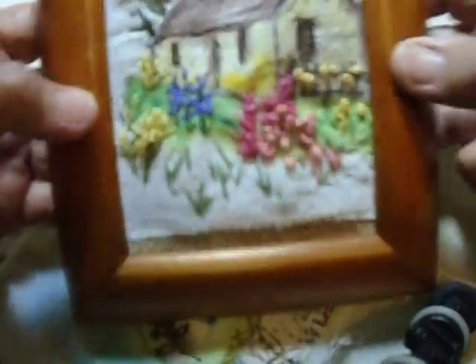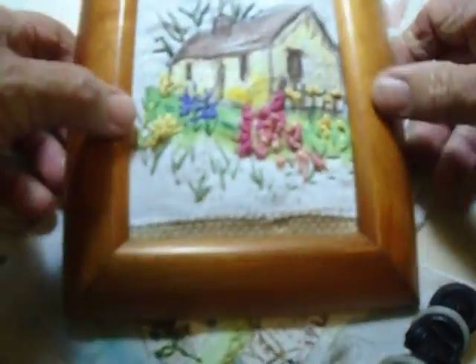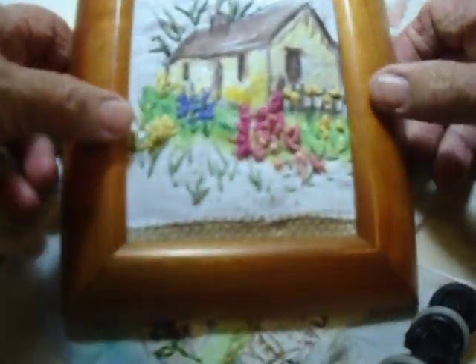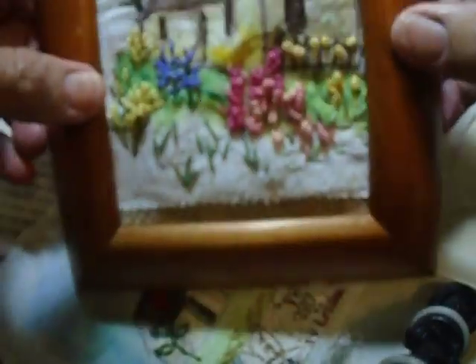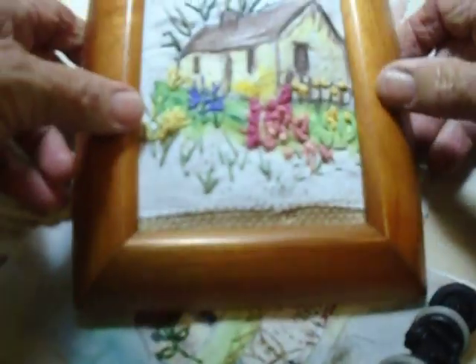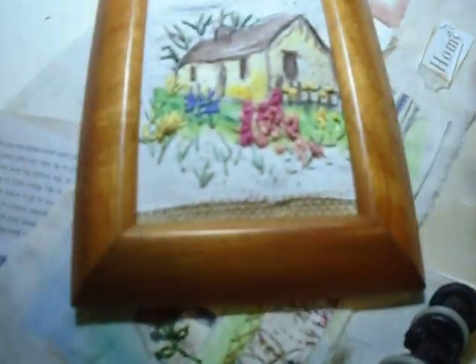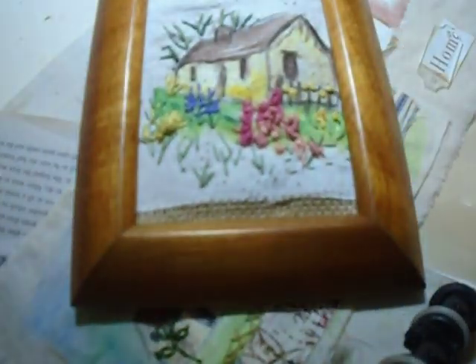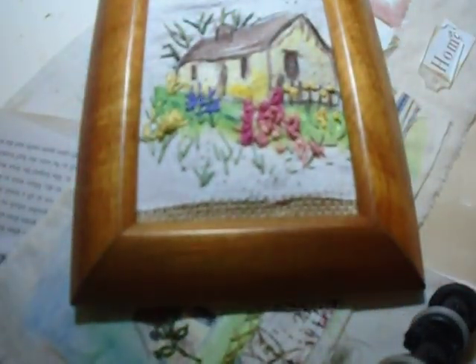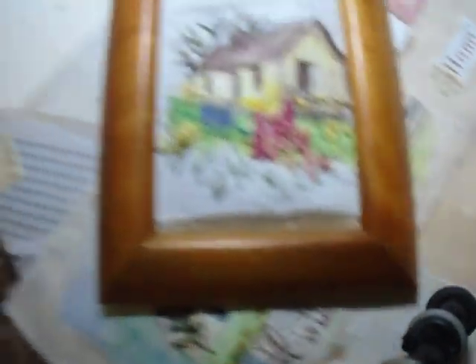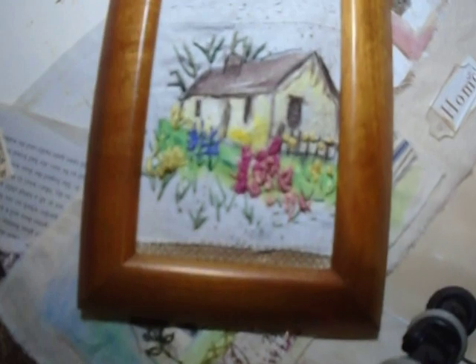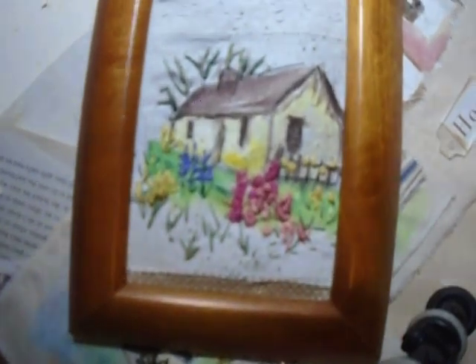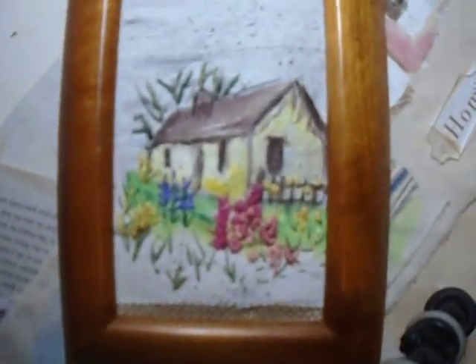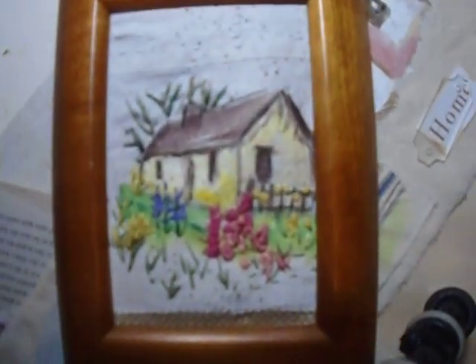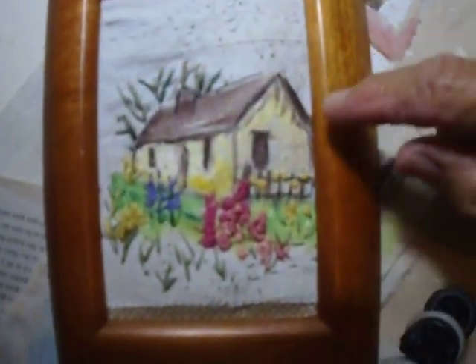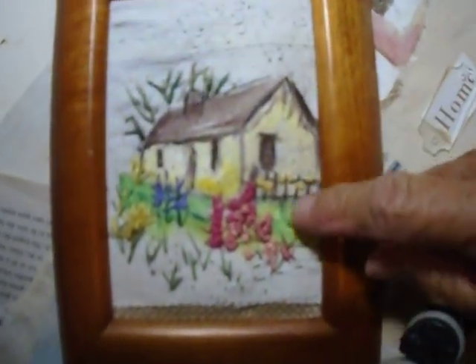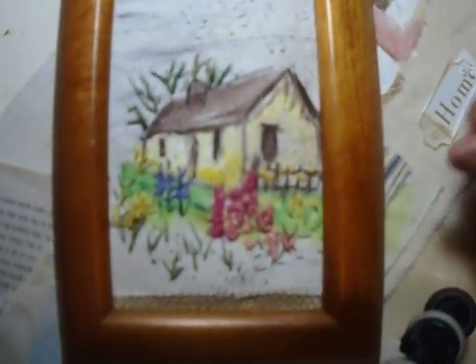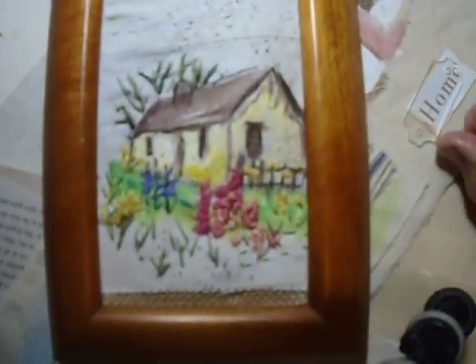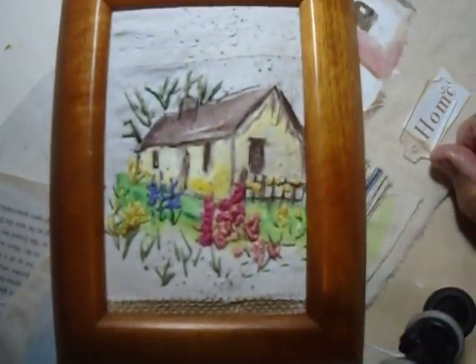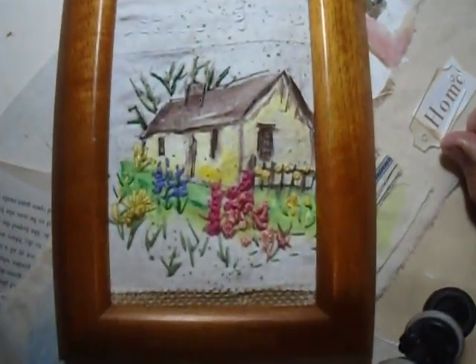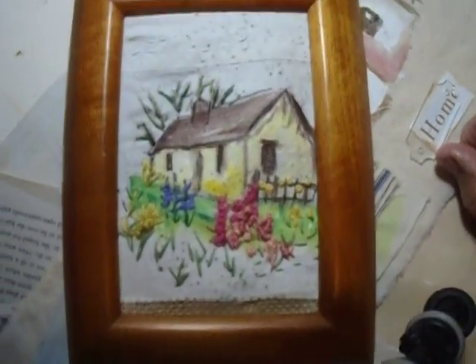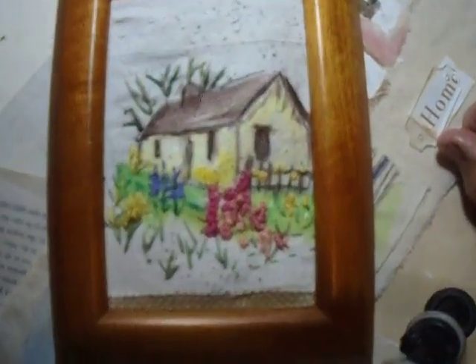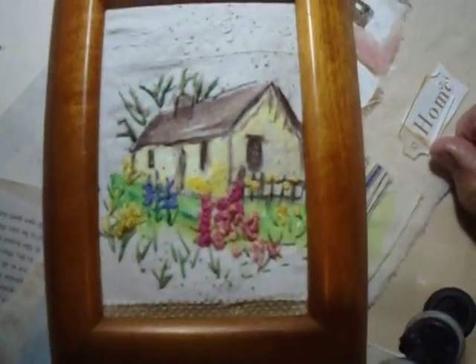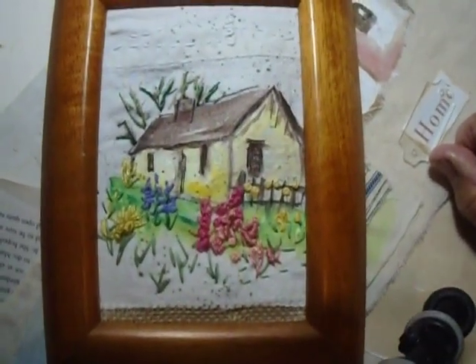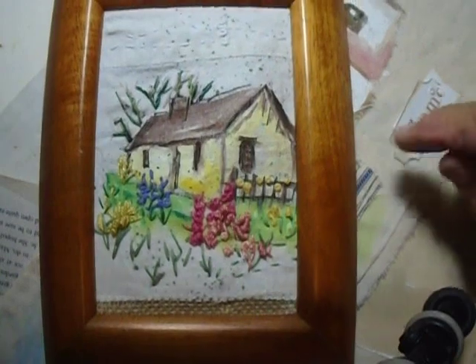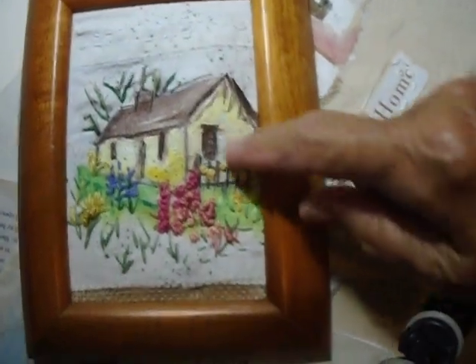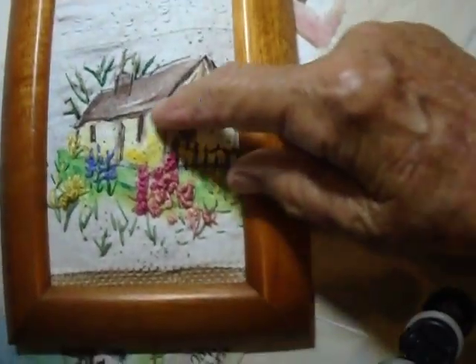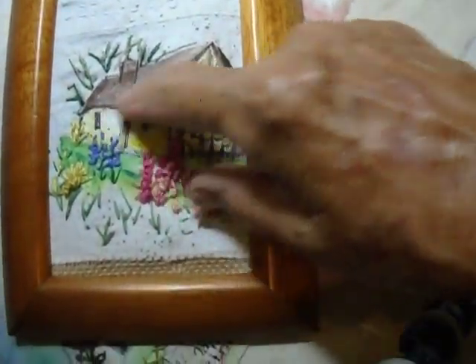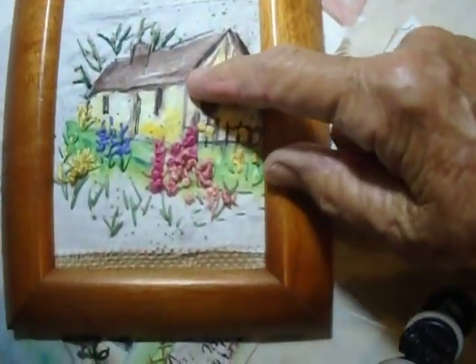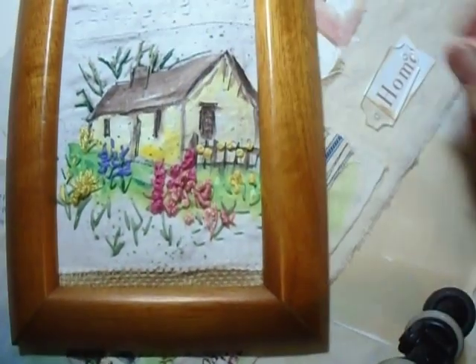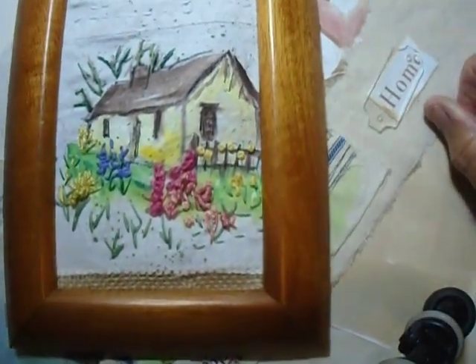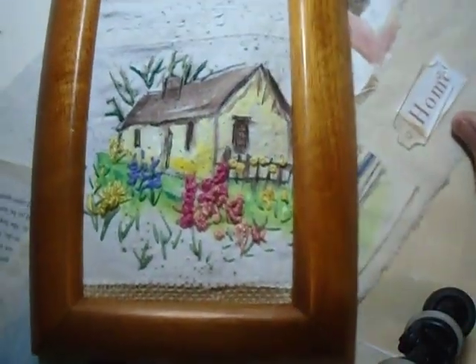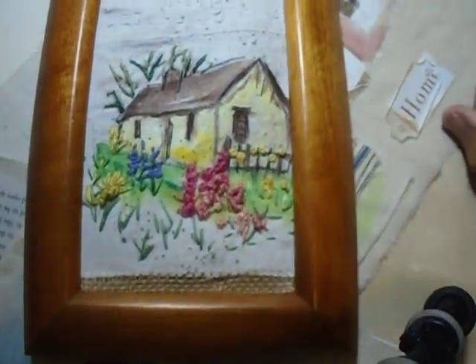So here it is — there's the cottage. As I said, it's quite simple. I painted the cottage. It's an Irish cottage.